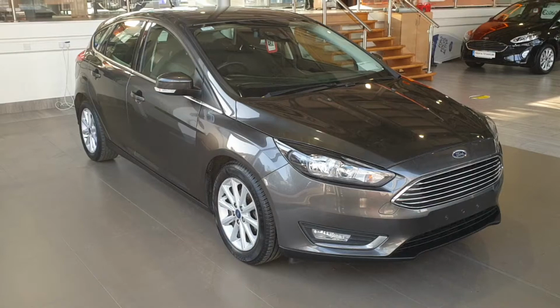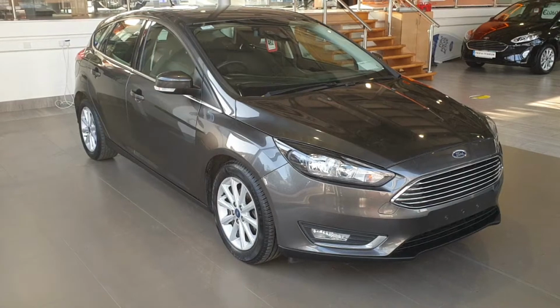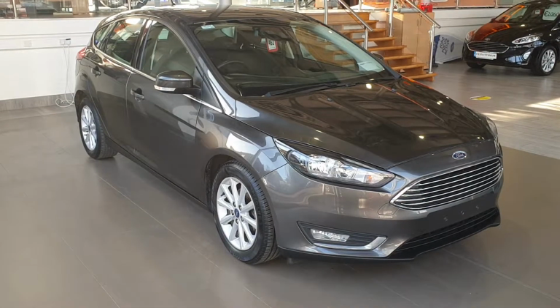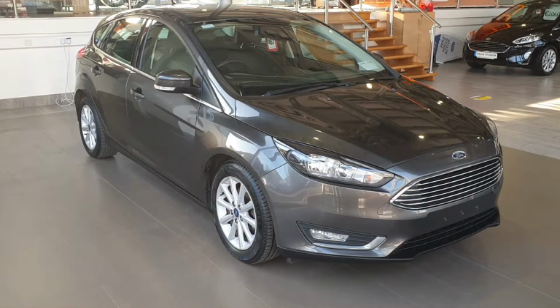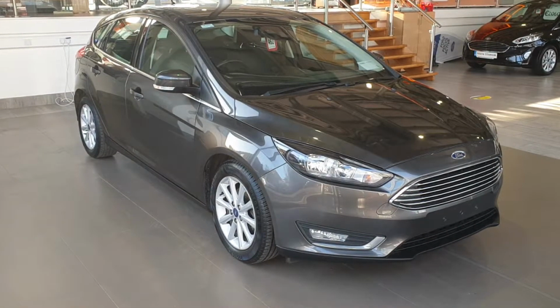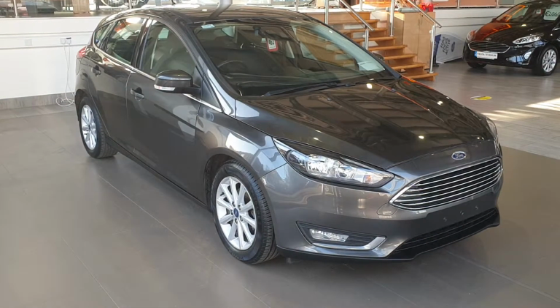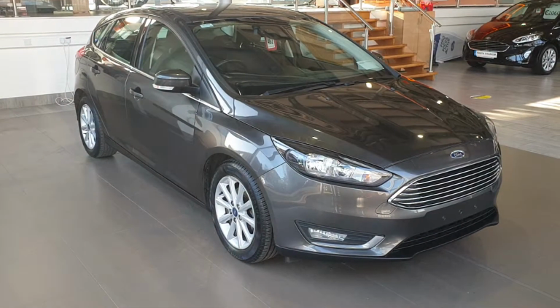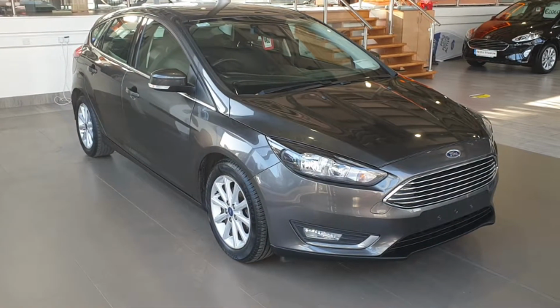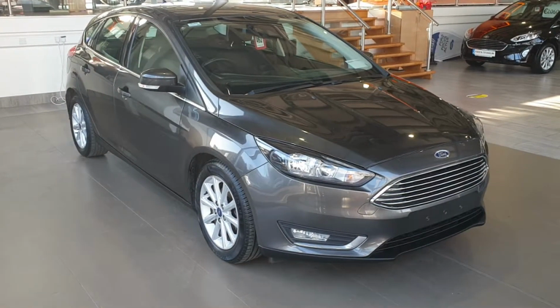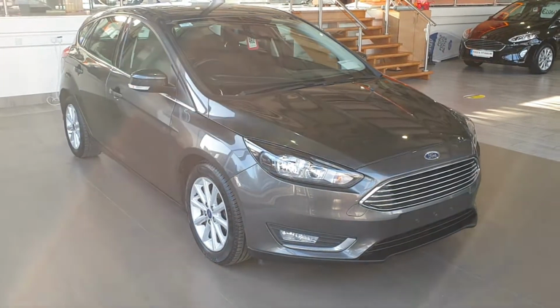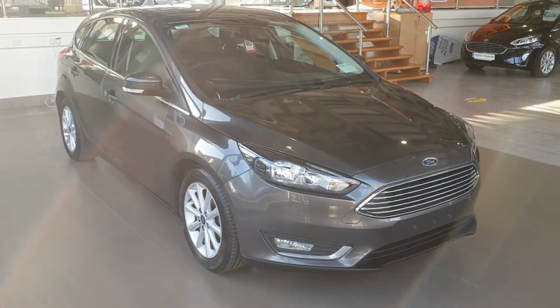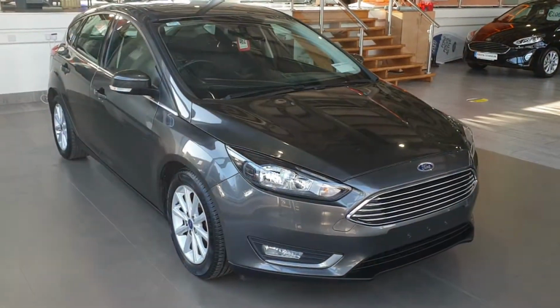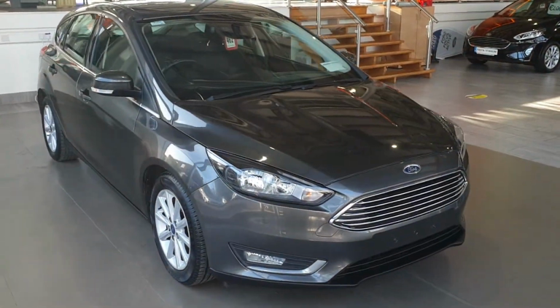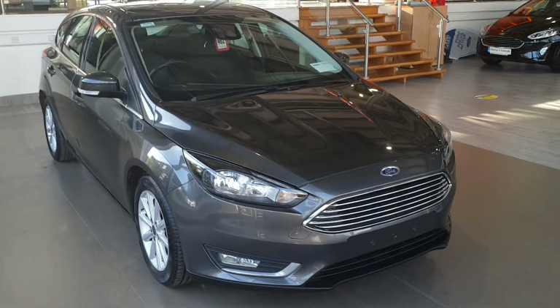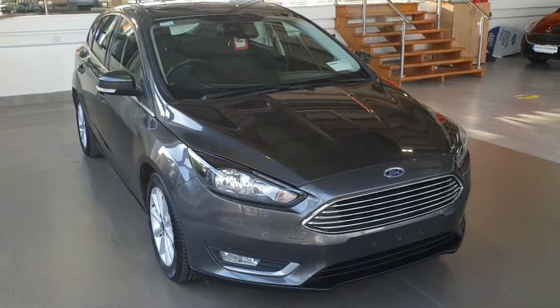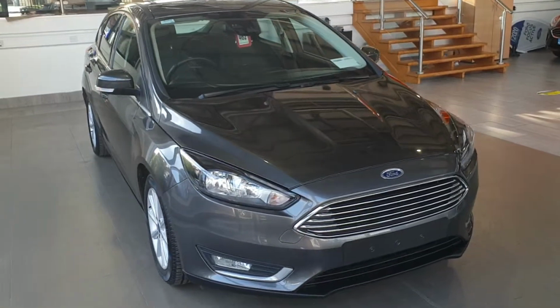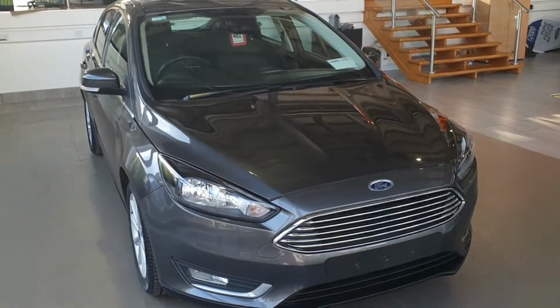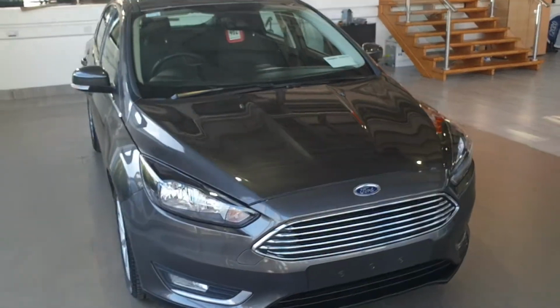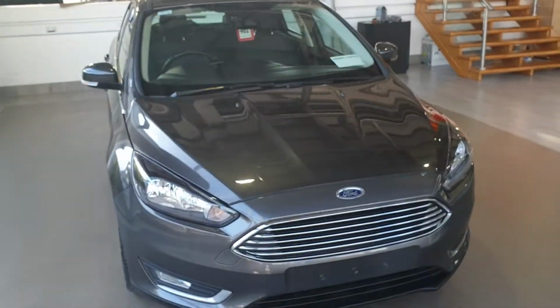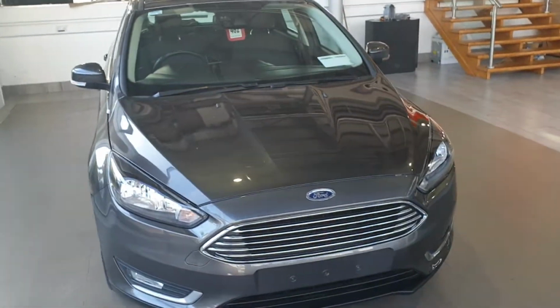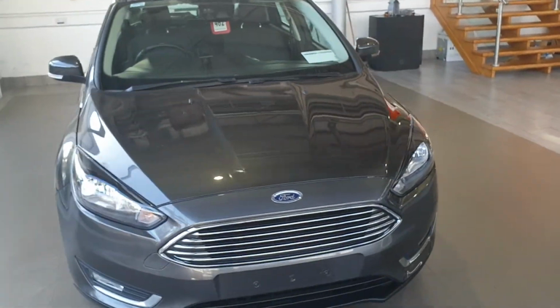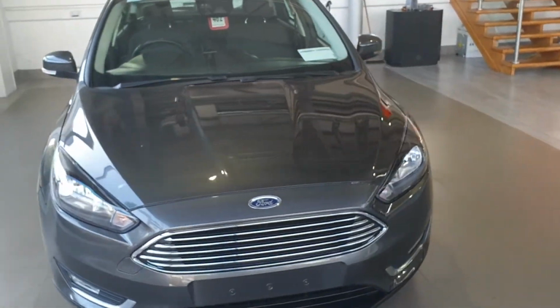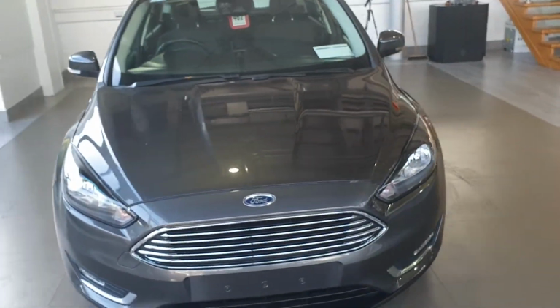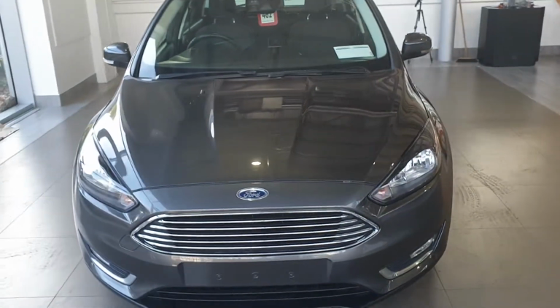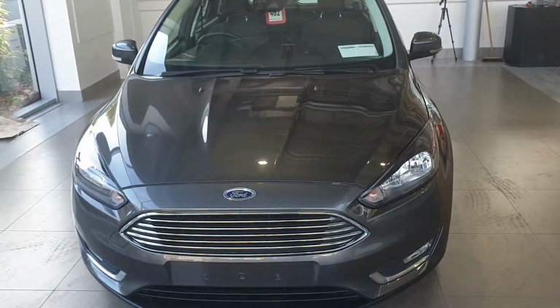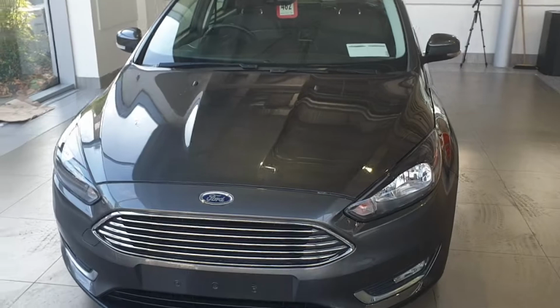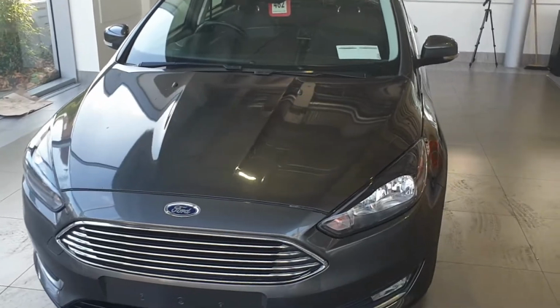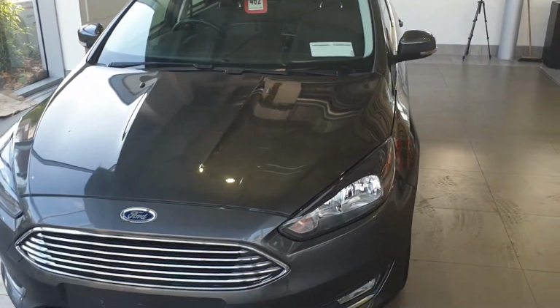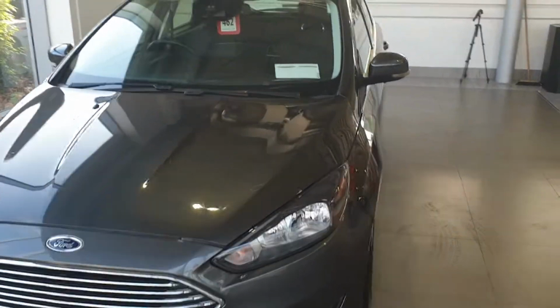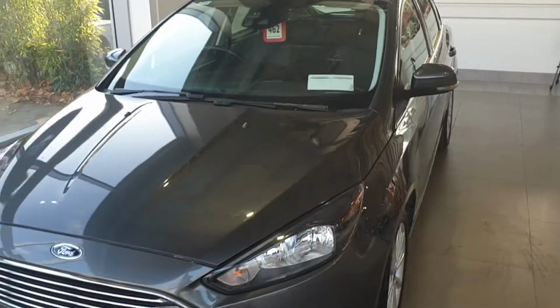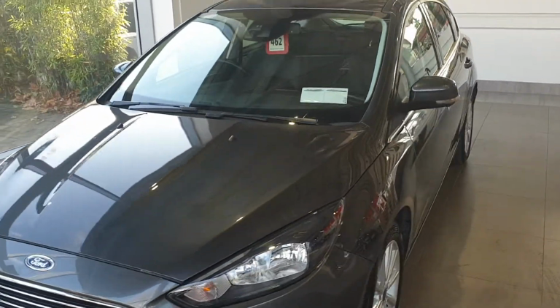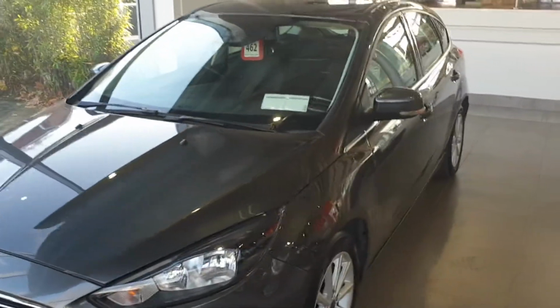Hello everybody, Barry here from CAB Motors in Blackrock and Cork, giving you a look at this 2017 Ford Focus Titanium, 1 litre EcoBoost, 125bhp, there is 48,000km on the clock.